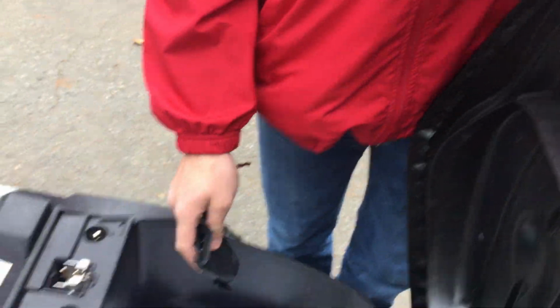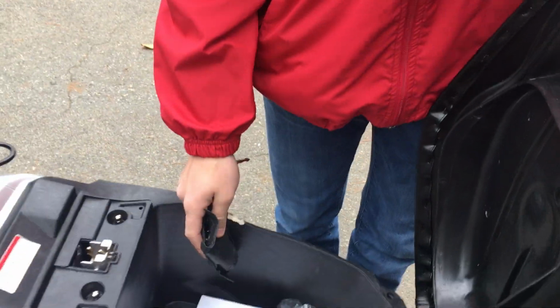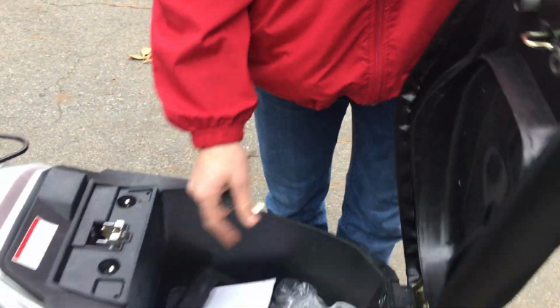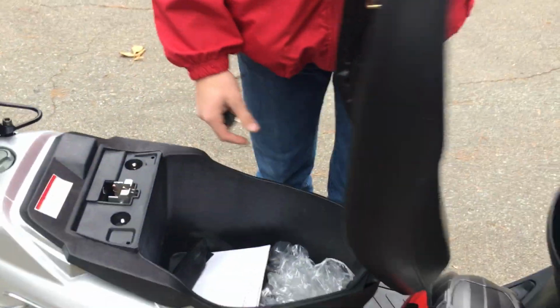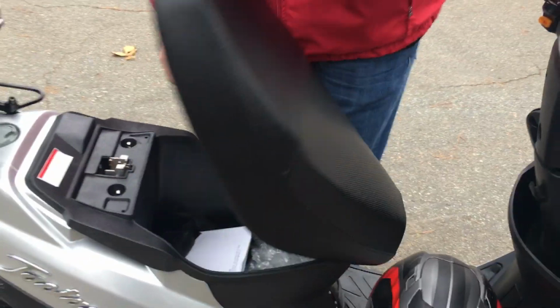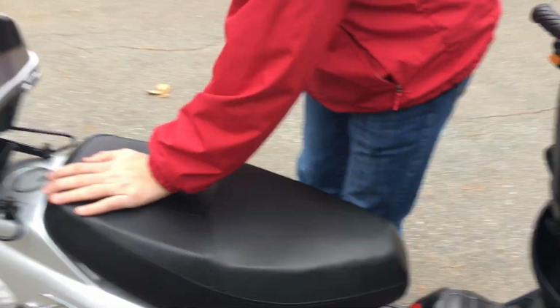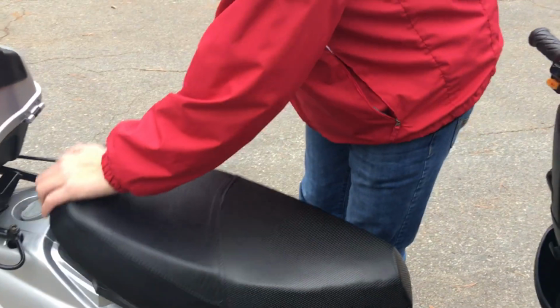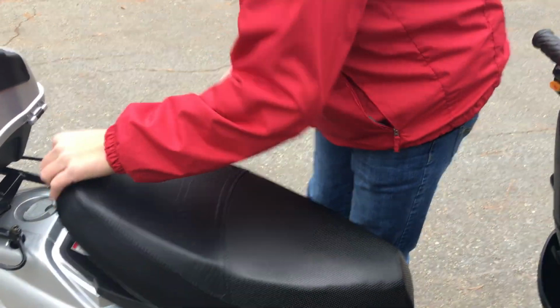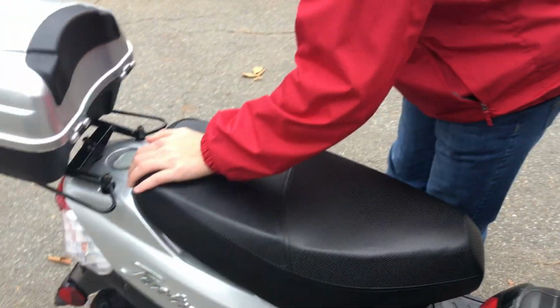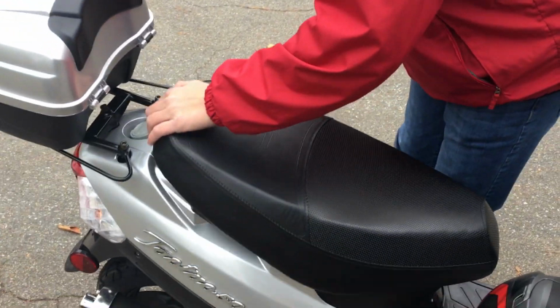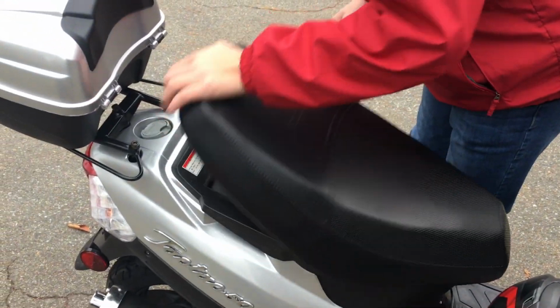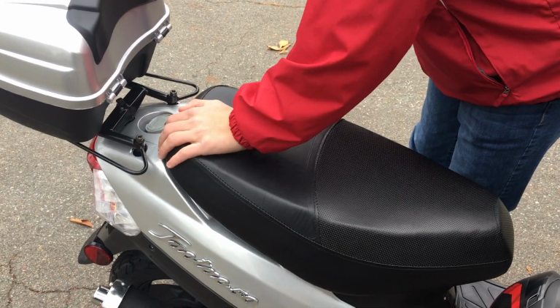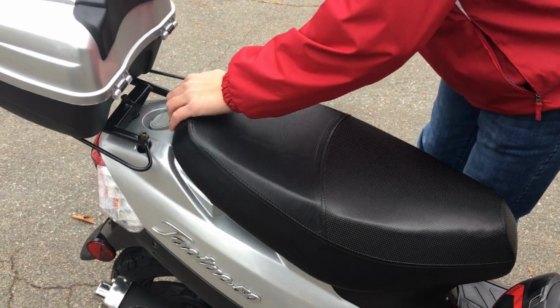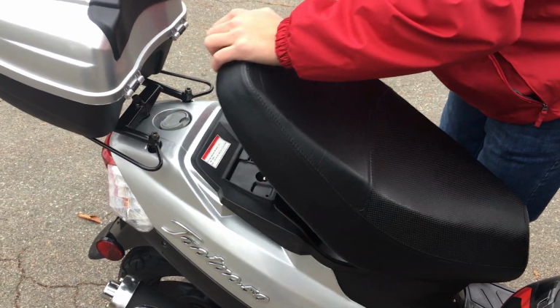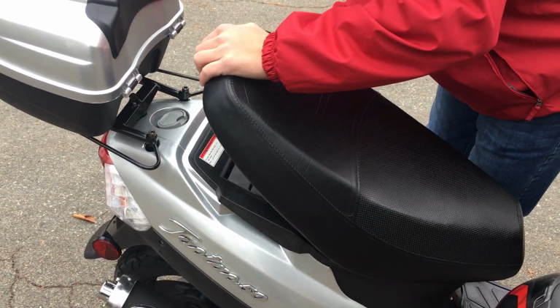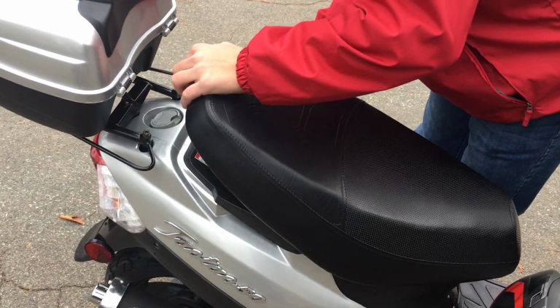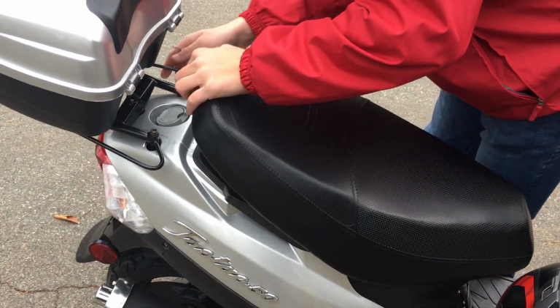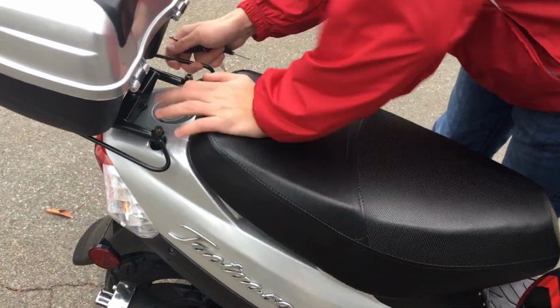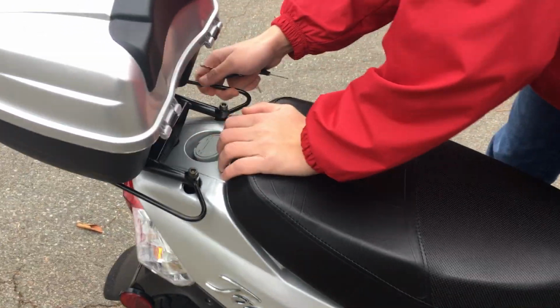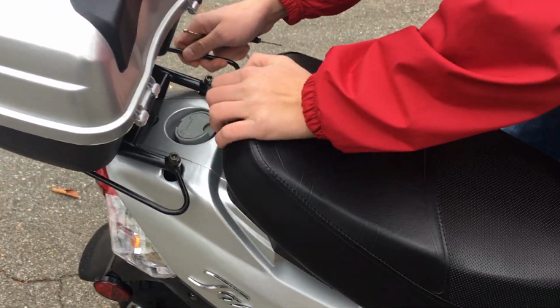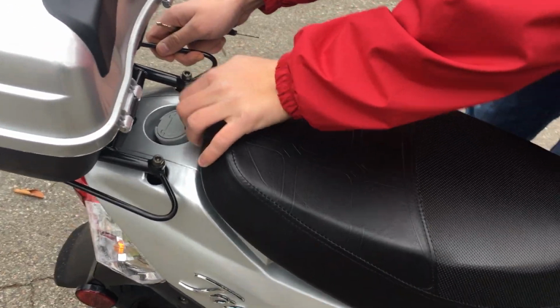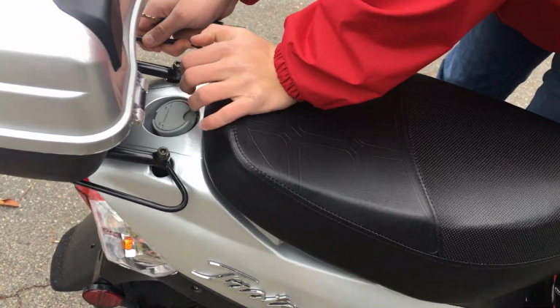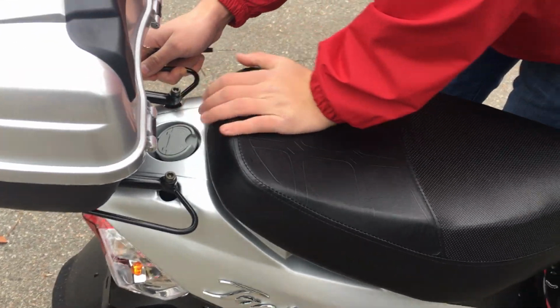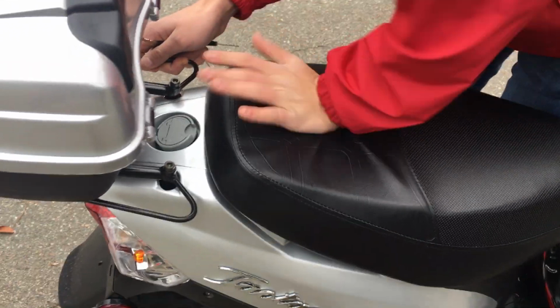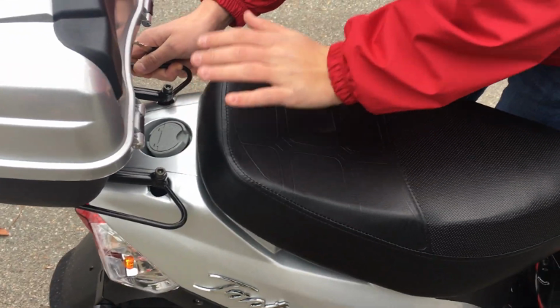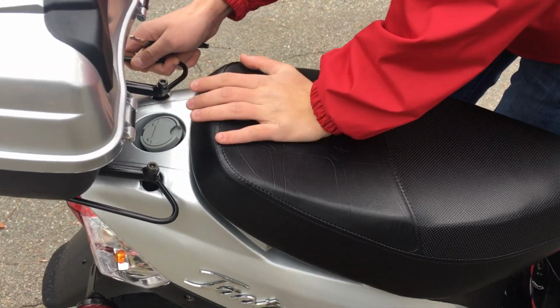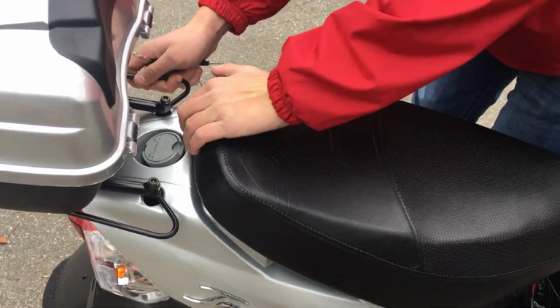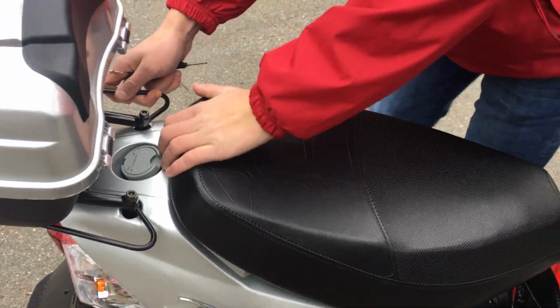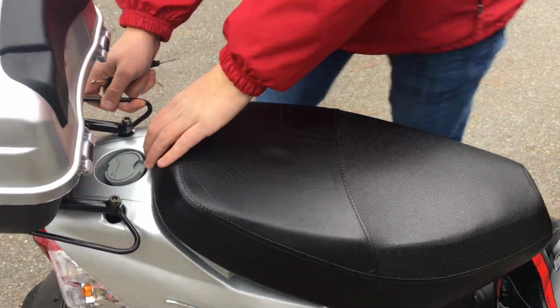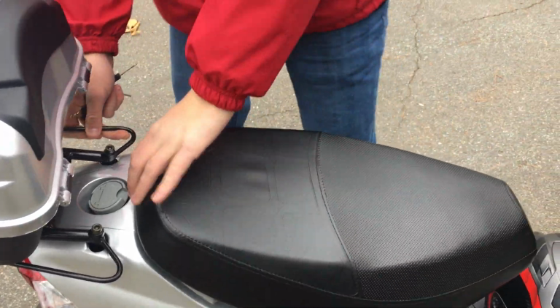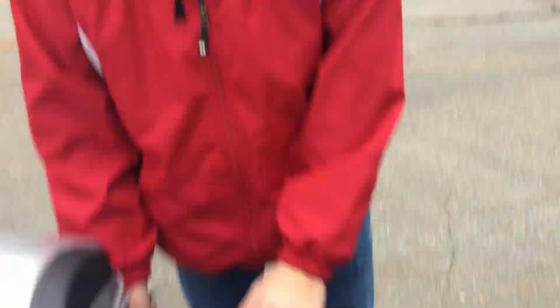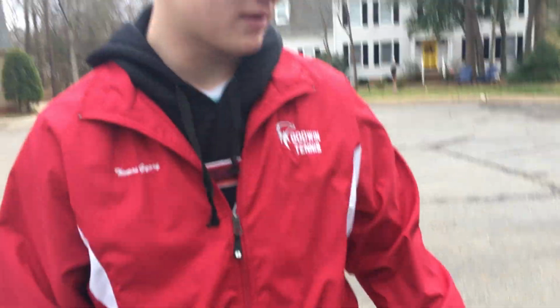Something probably will. The seat is kind of hard to close — it's a hoopty seat. There it goes. You just have to jam it a little bit.